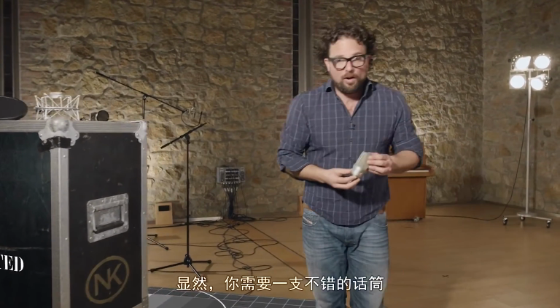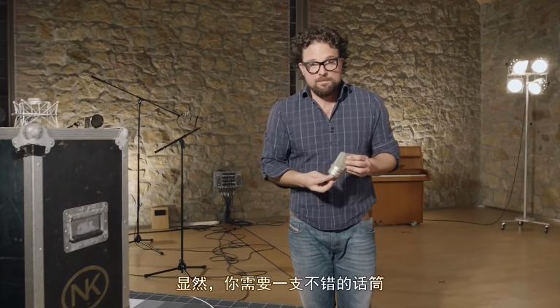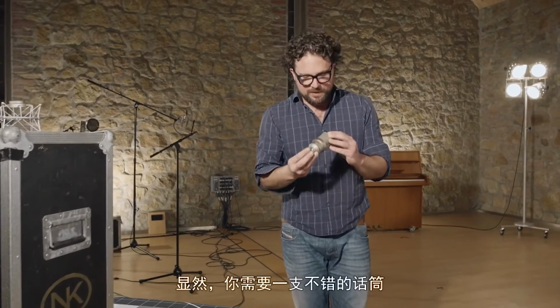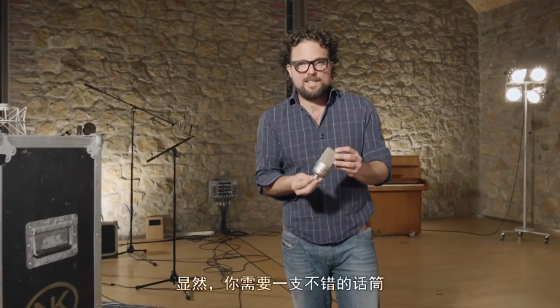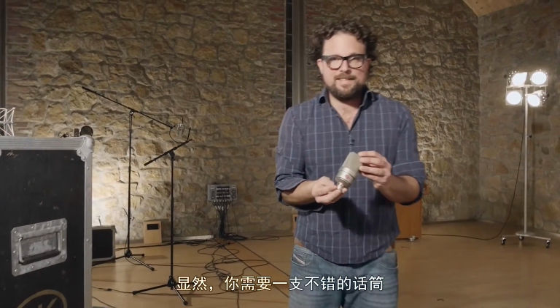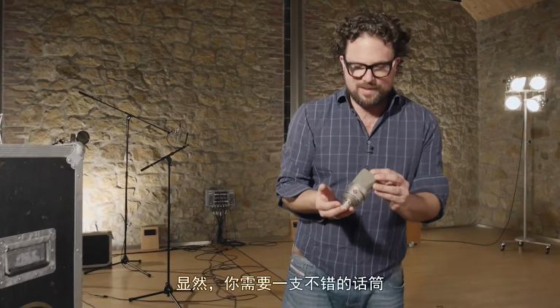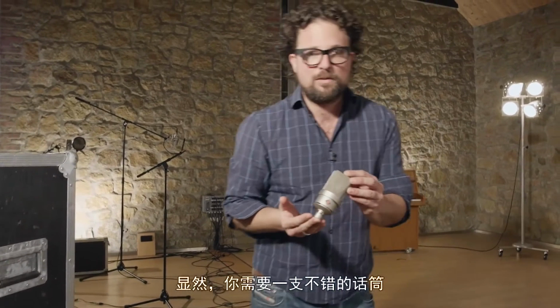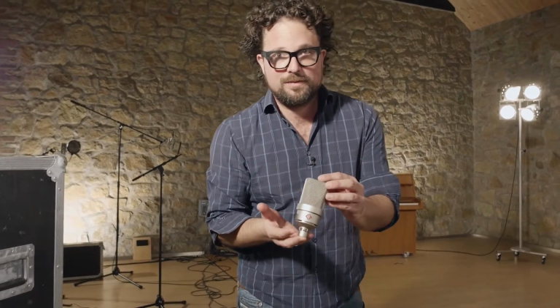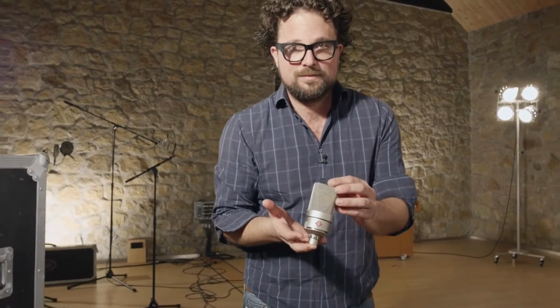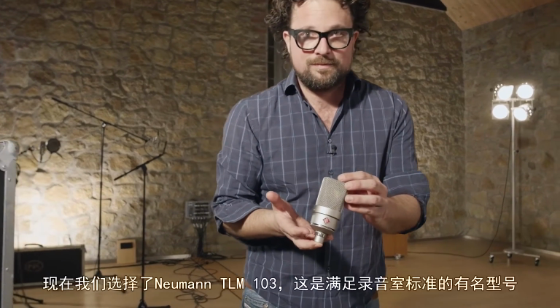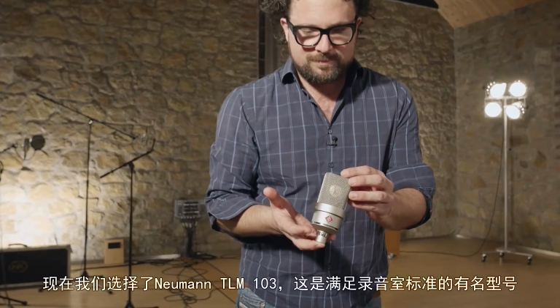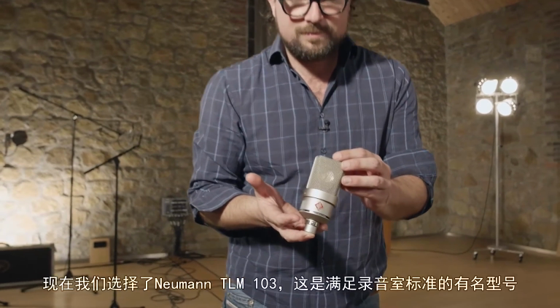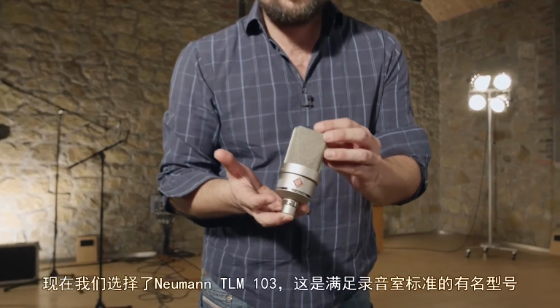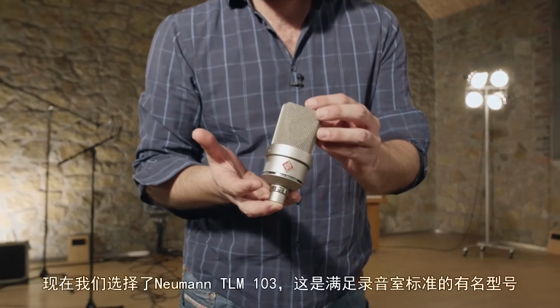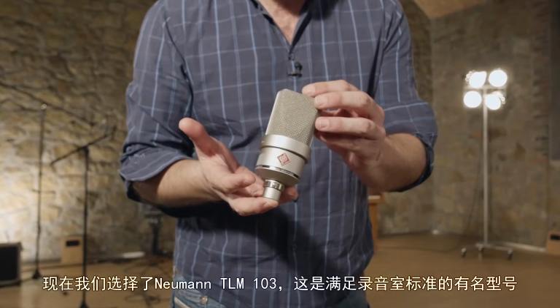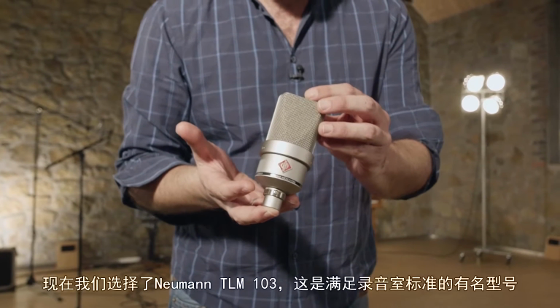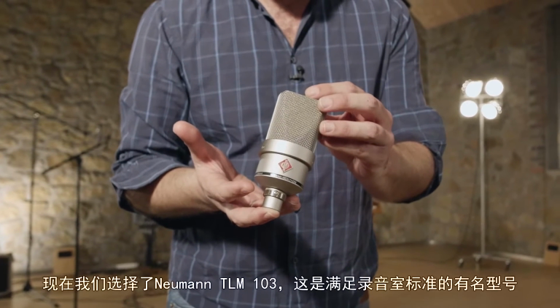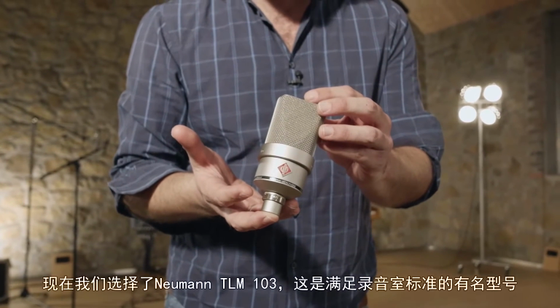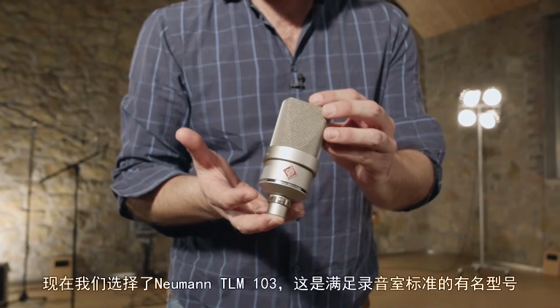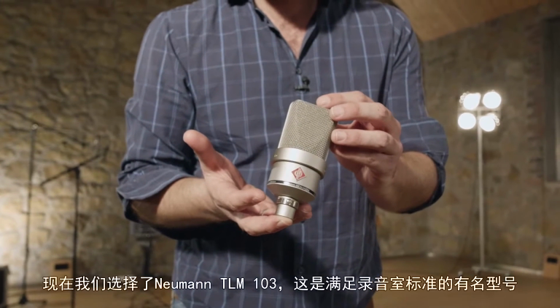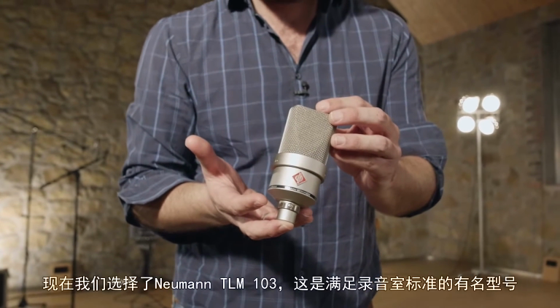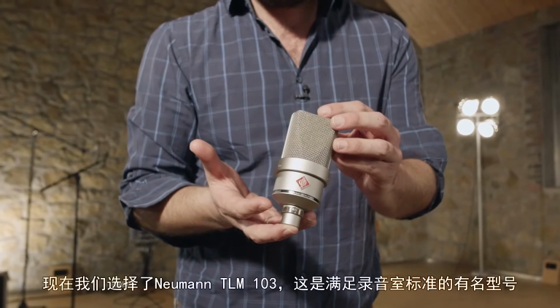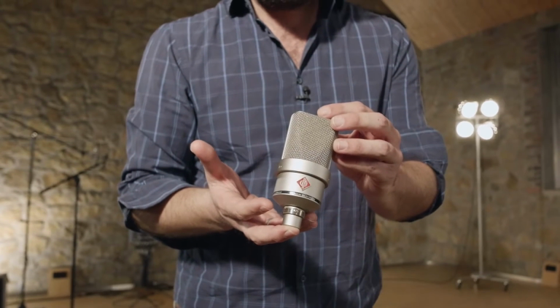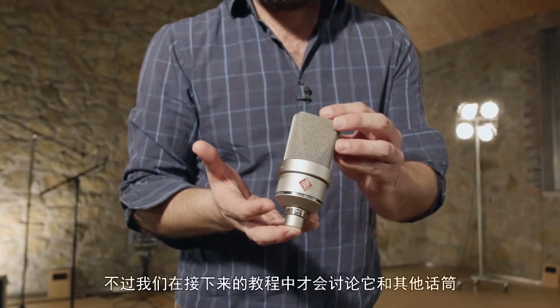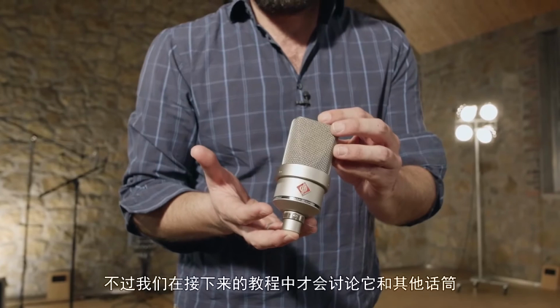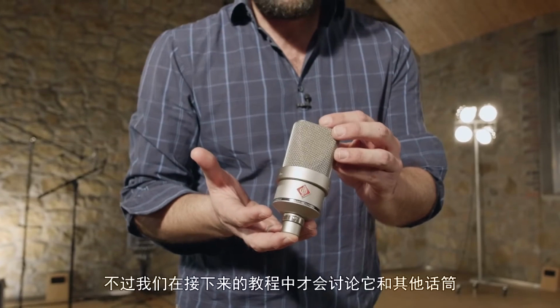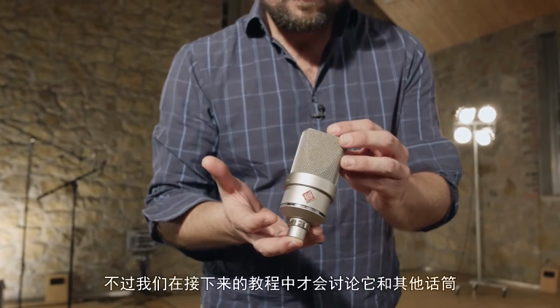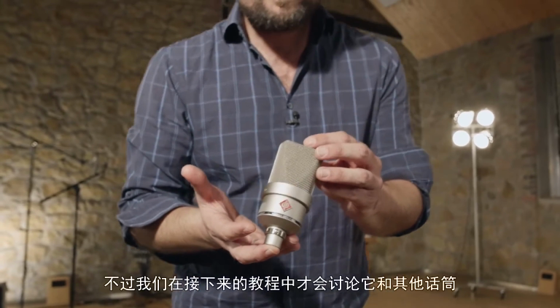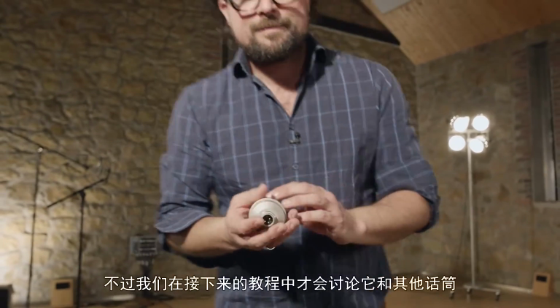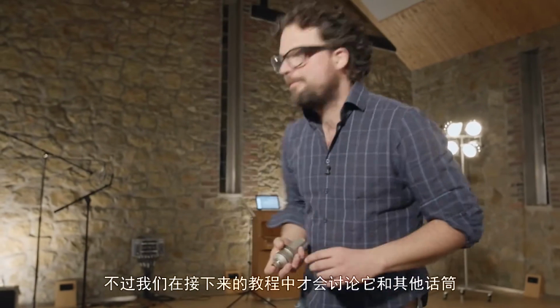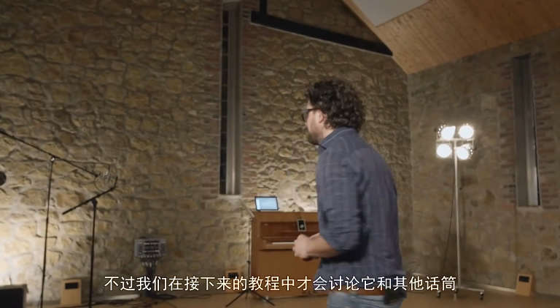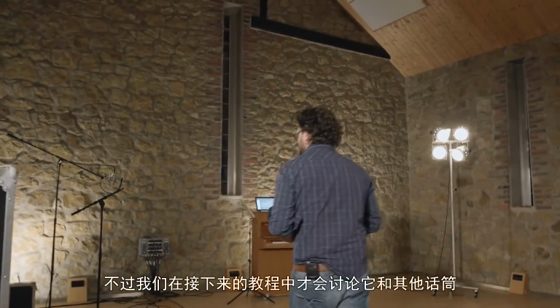Obviously, you will need a decent microphone. For now, we've selected the Neumann TLM 103, which is a well-known studio standard. But we'll talk more about this and other microphones in the following episodes.